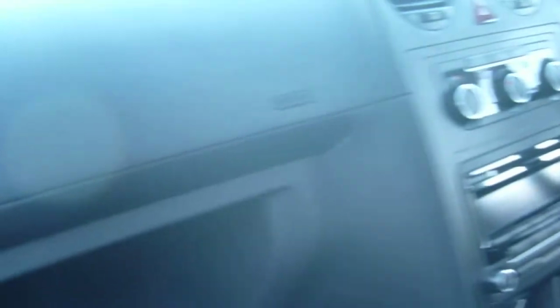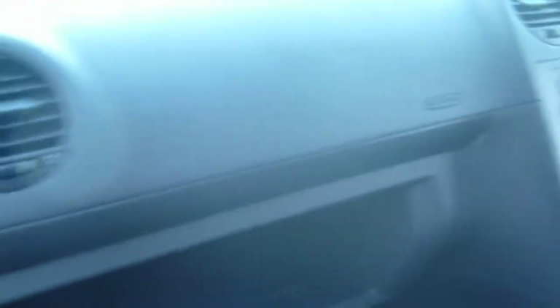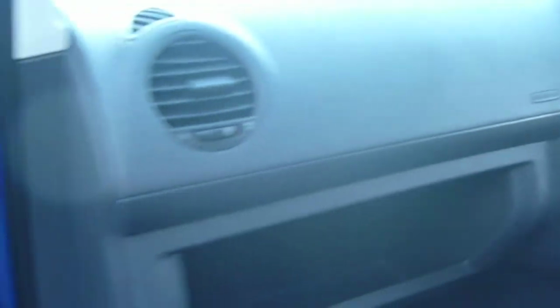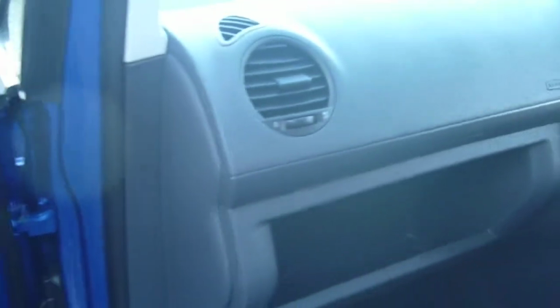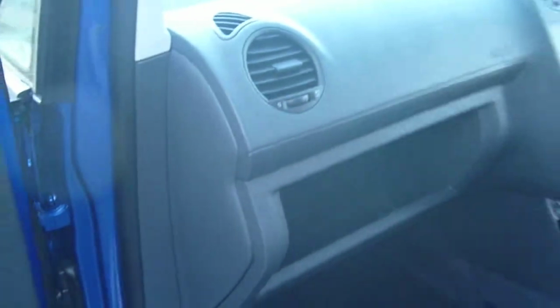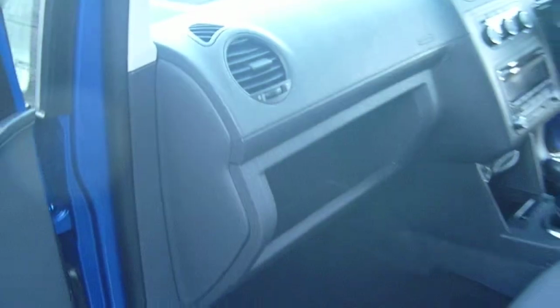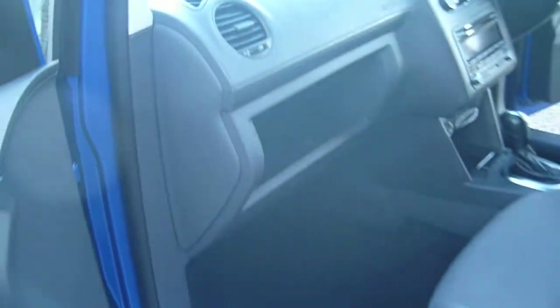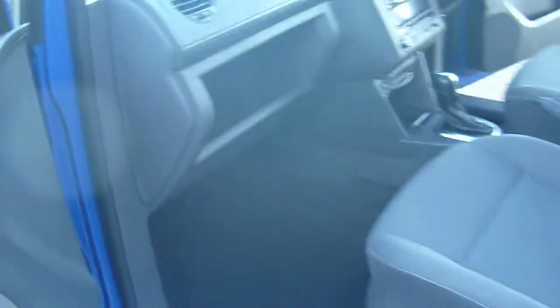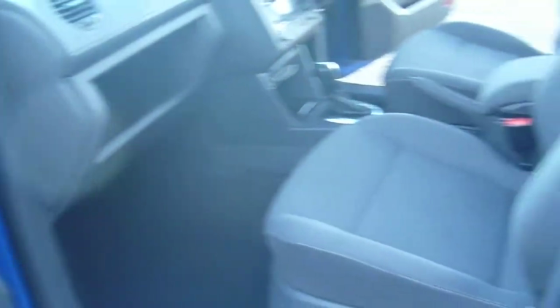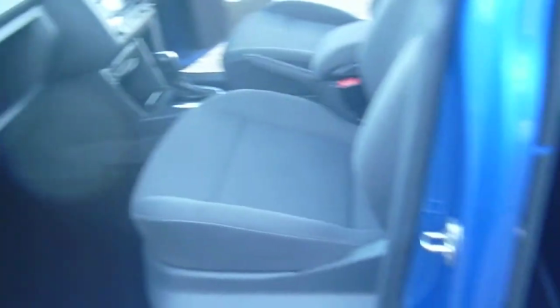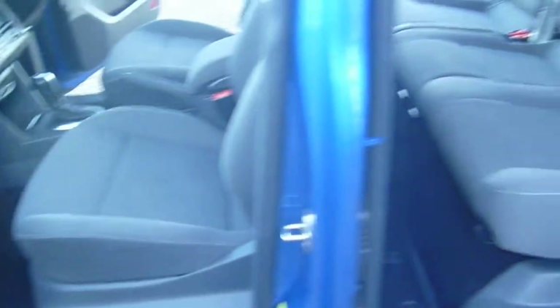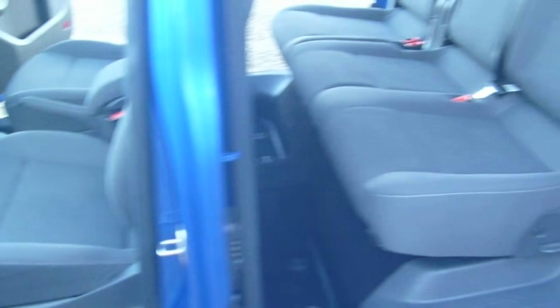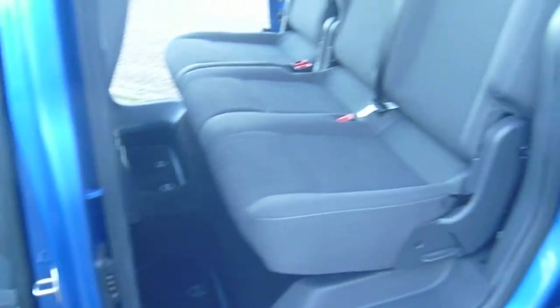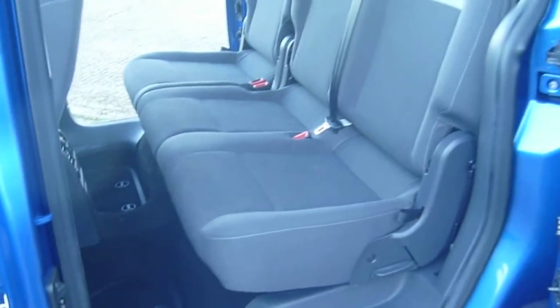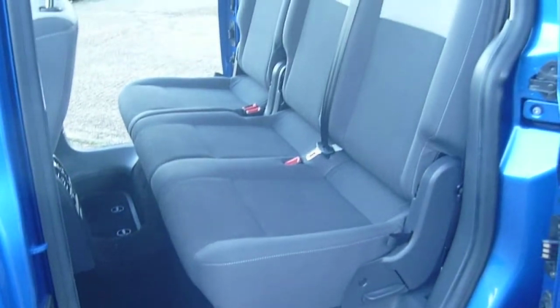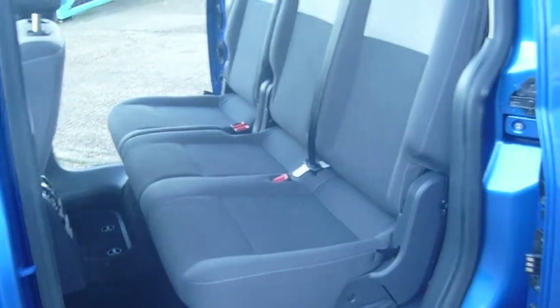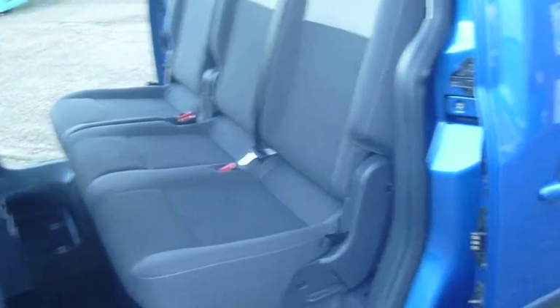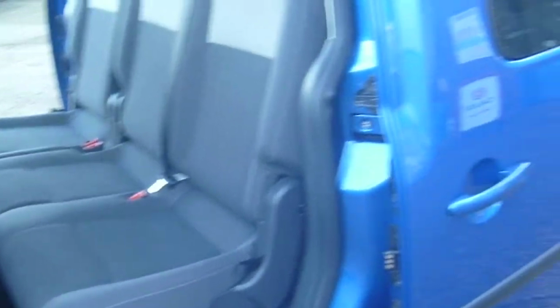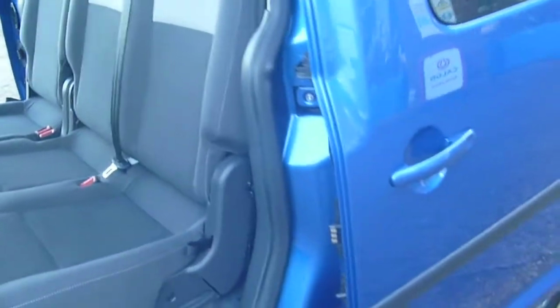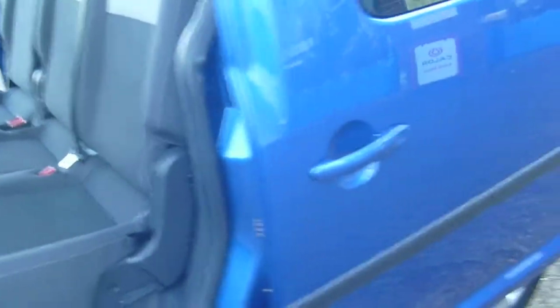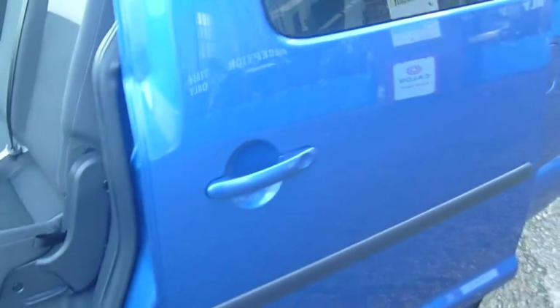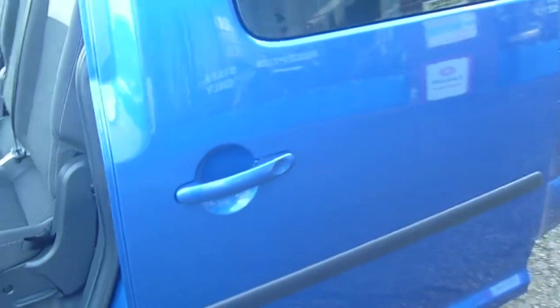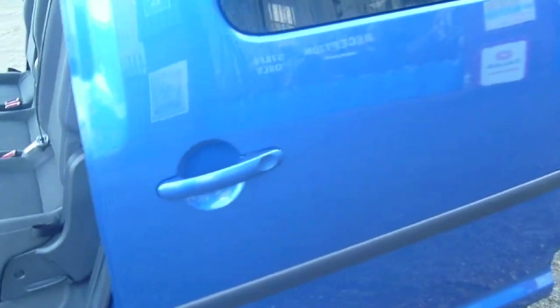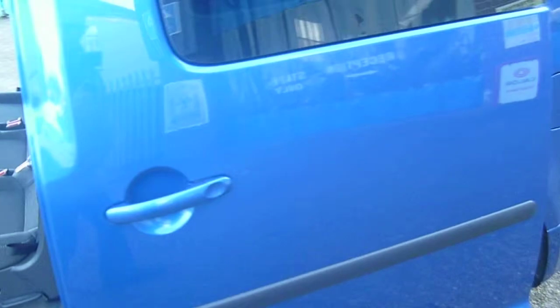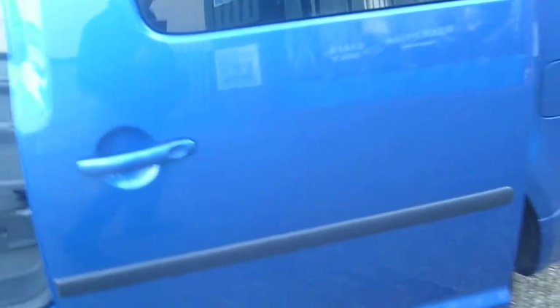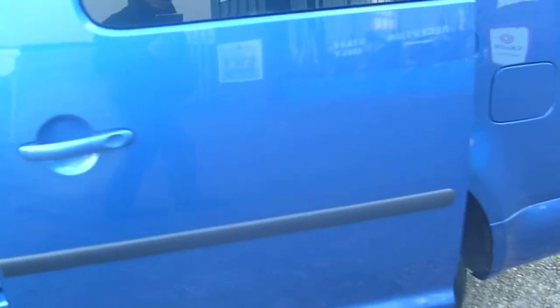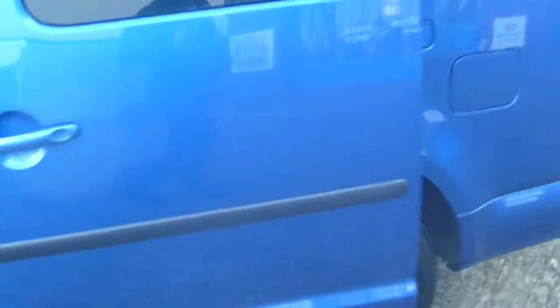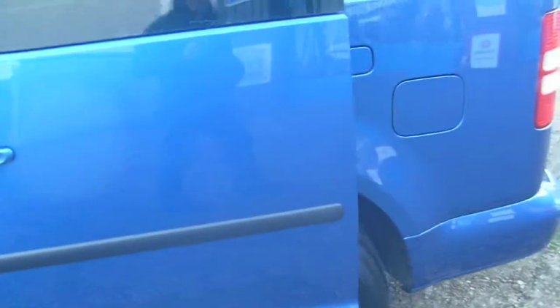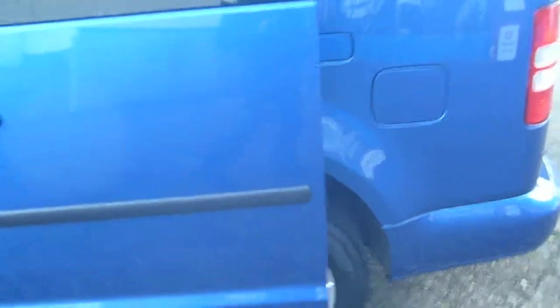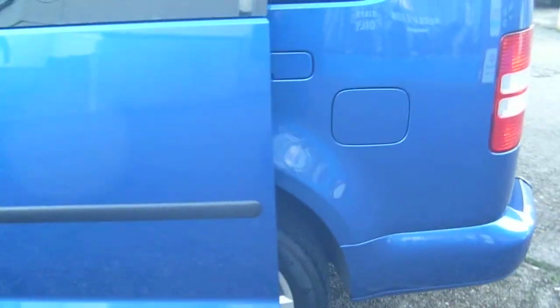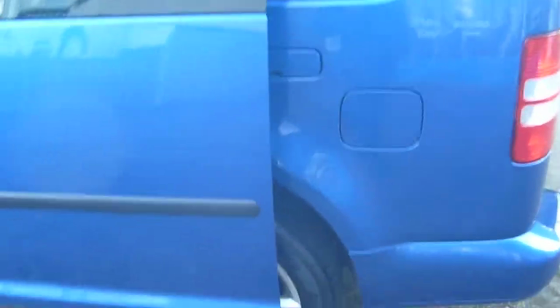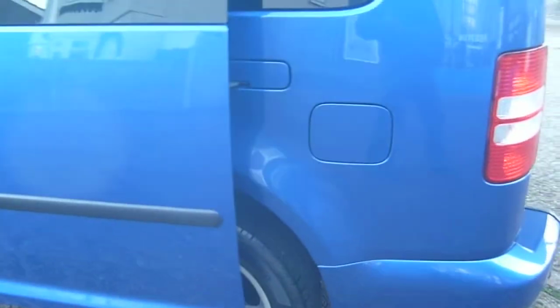It comes with a full main dealer service history. This vehicle also comes as a 7-seater or 5 seats plus wheelchair access.